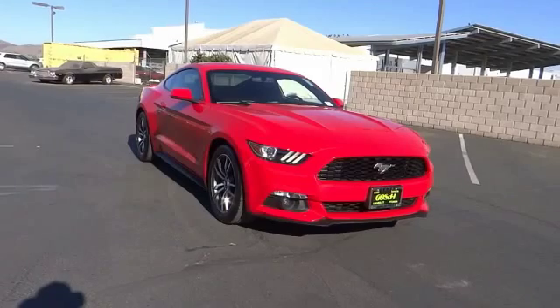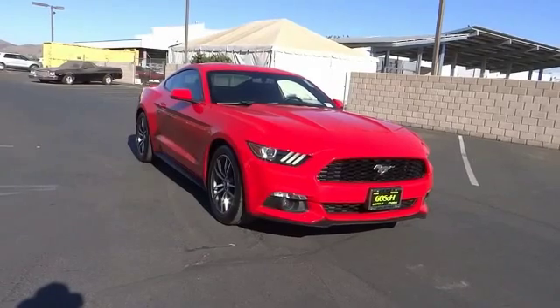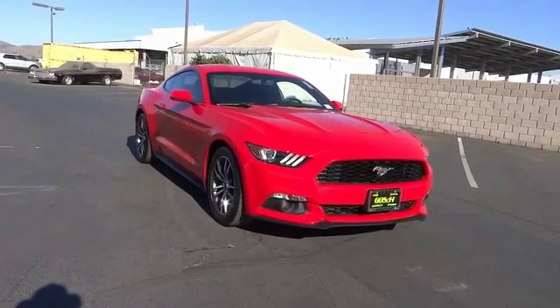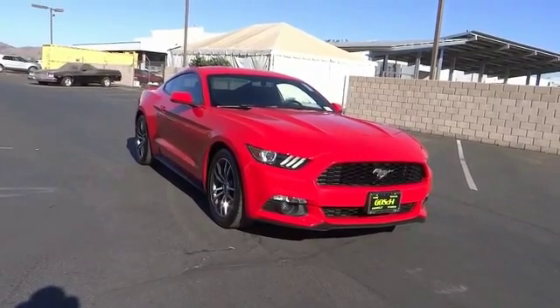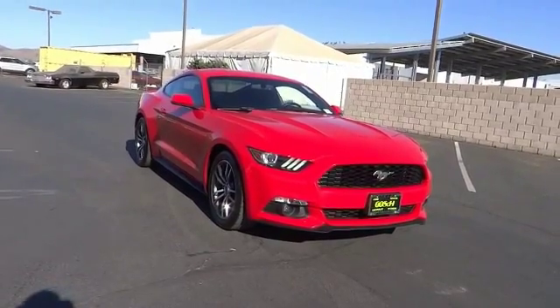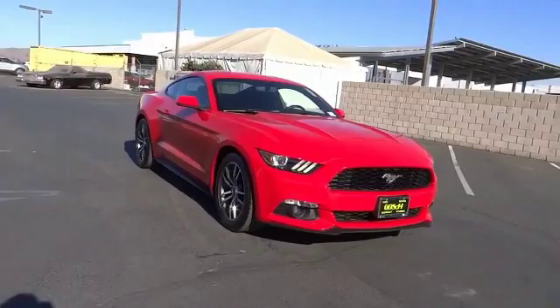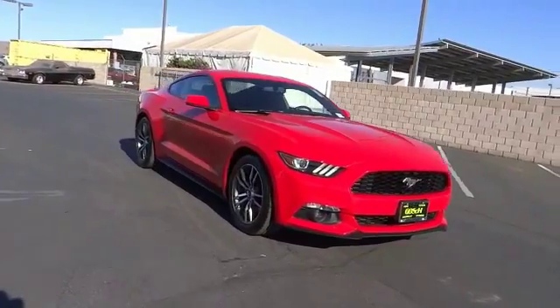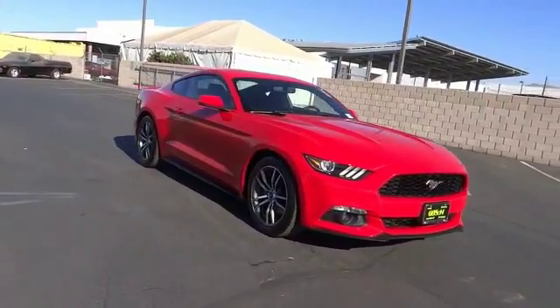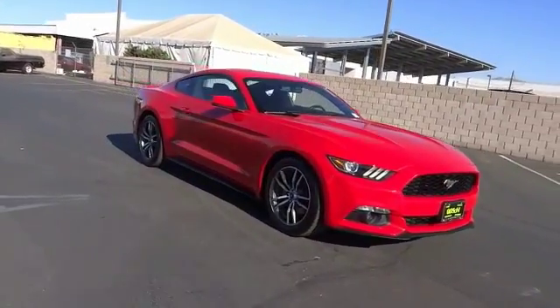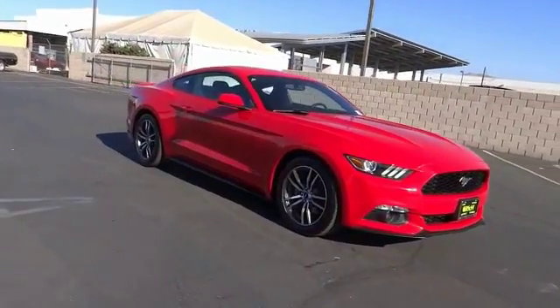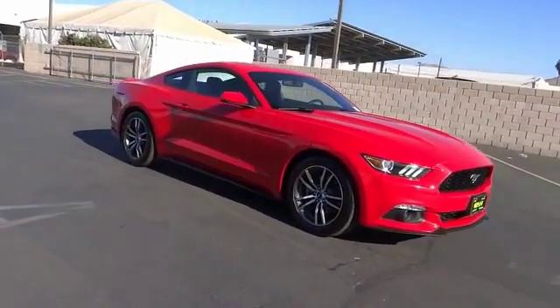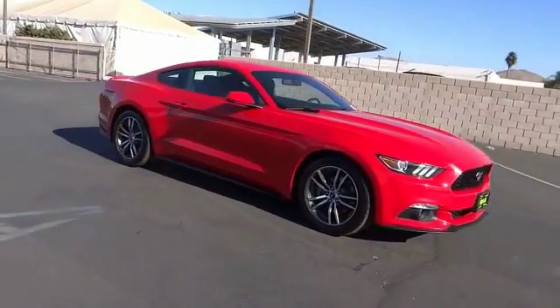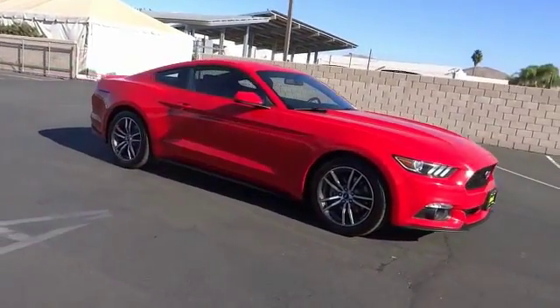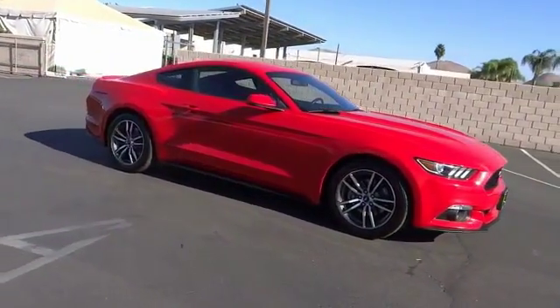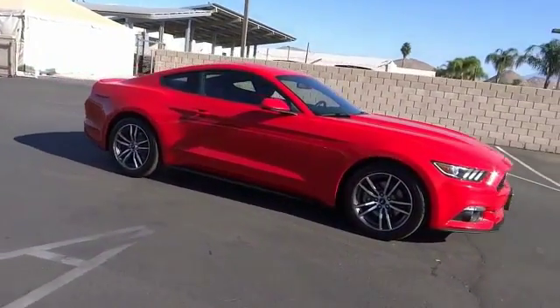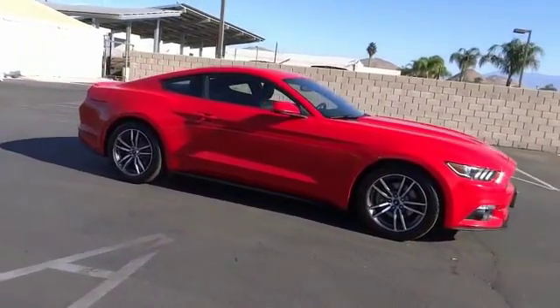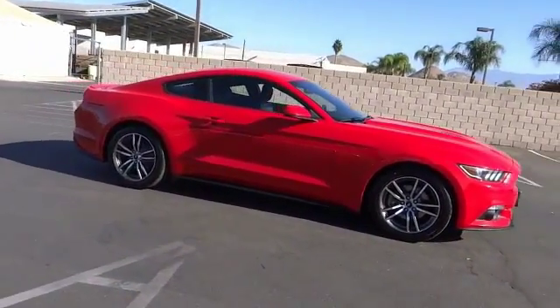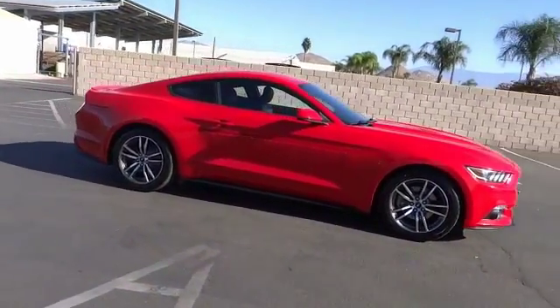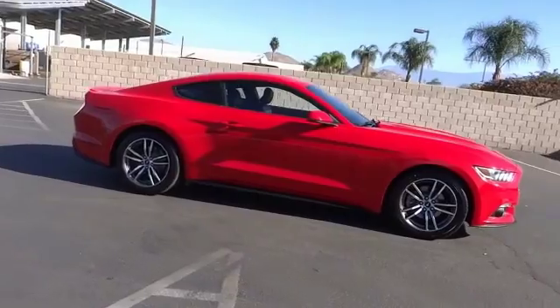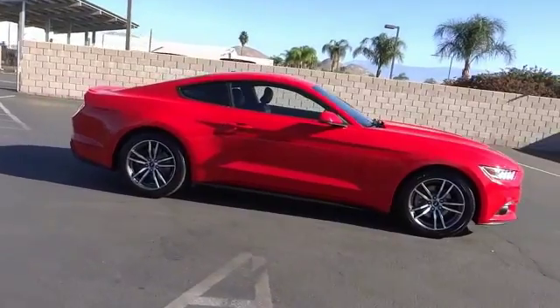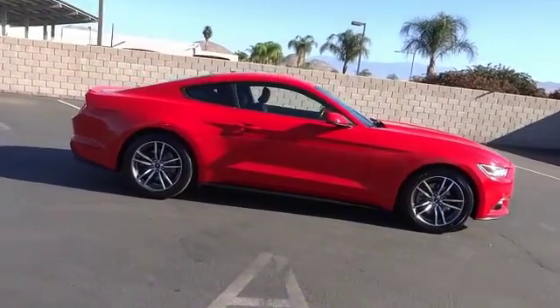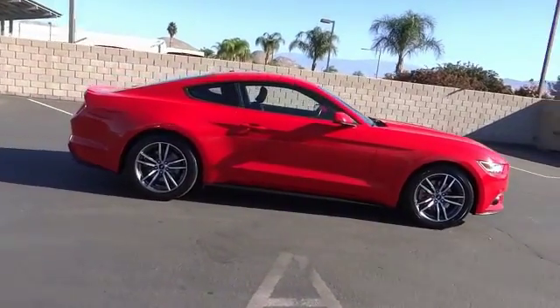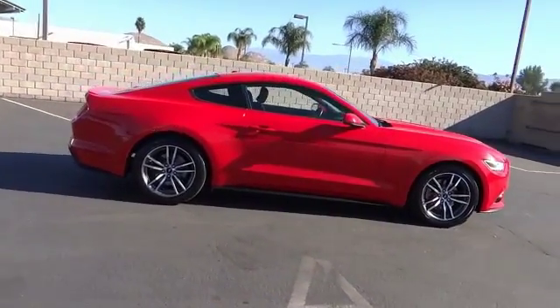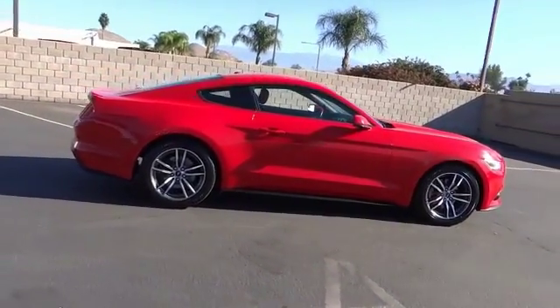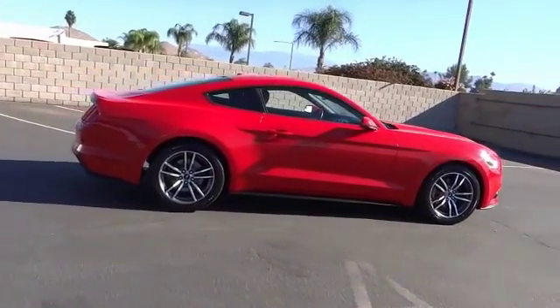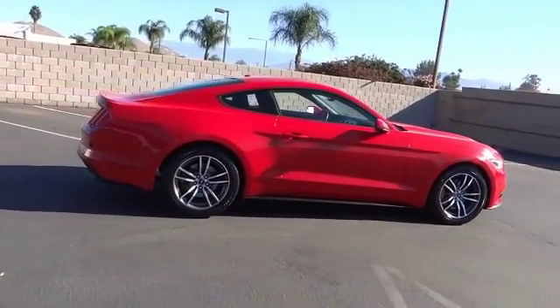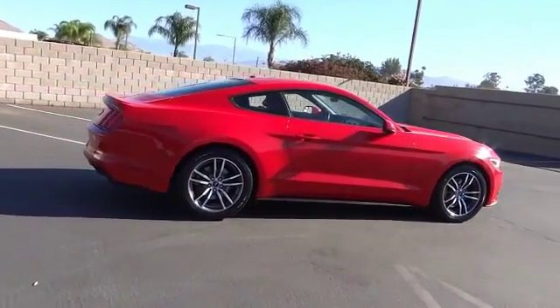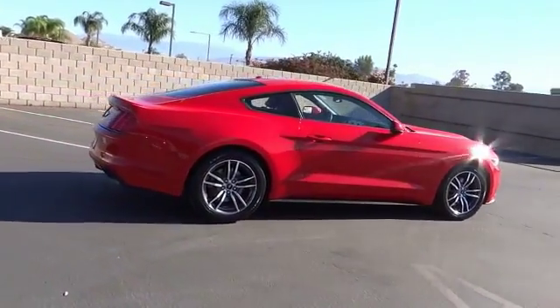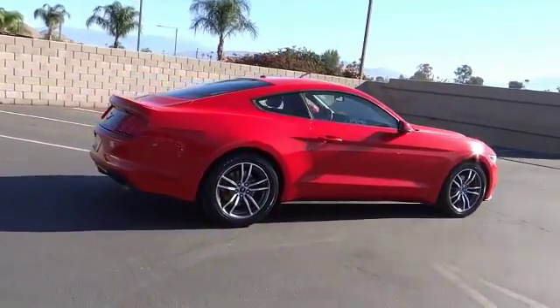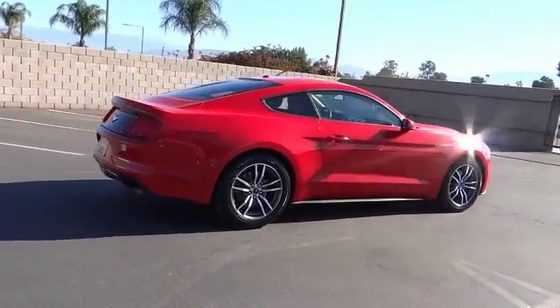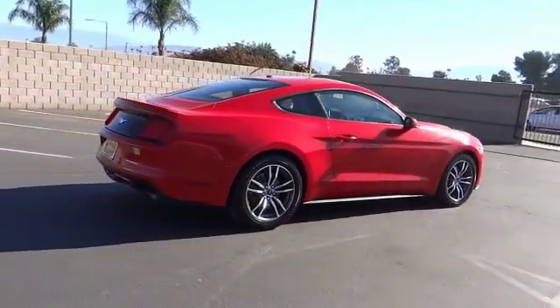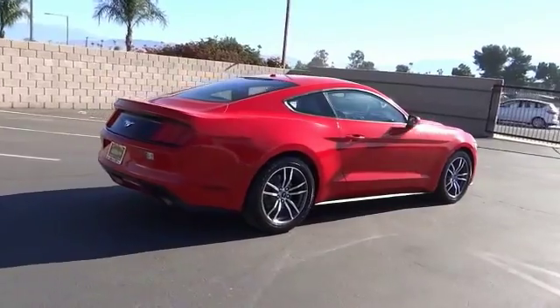Looking for the right vehicle? Check out the 2015 Mustang. The Mustang is race-worthy and ready for the track. This vehicle has less than 40,000 miles. Here are some of this vehicle's great options.